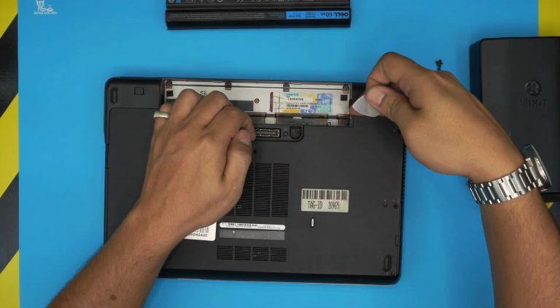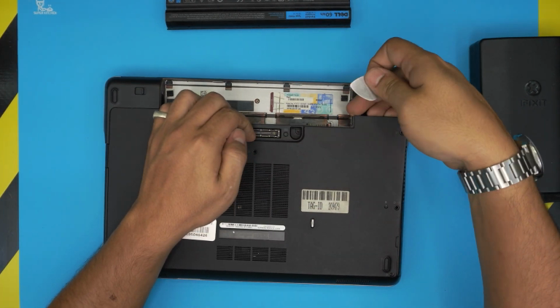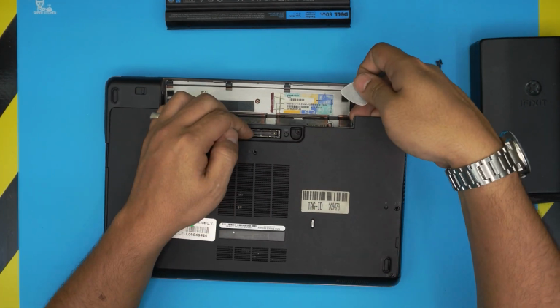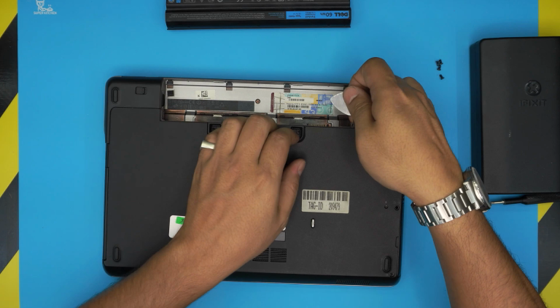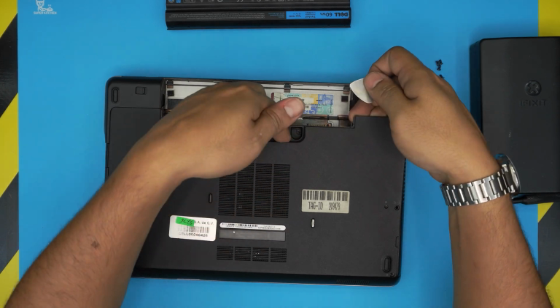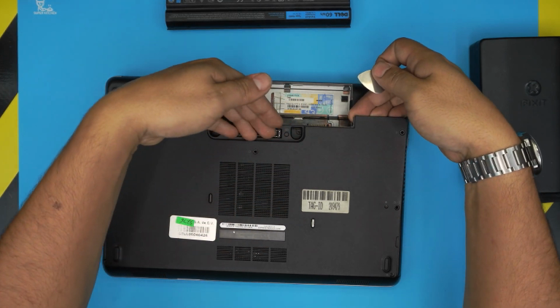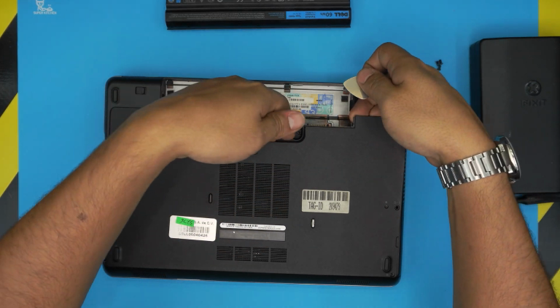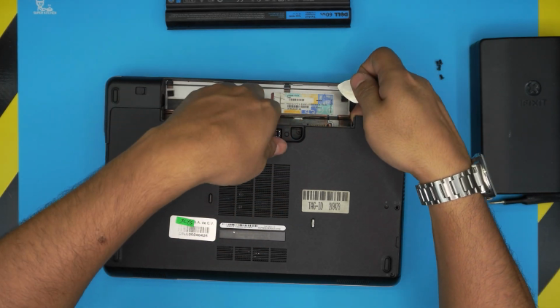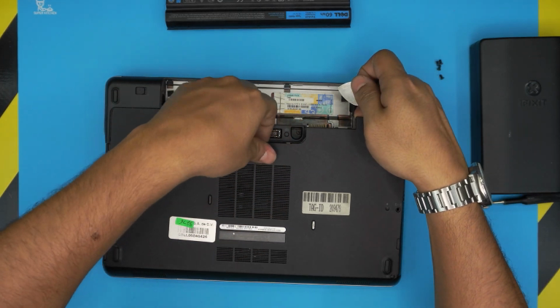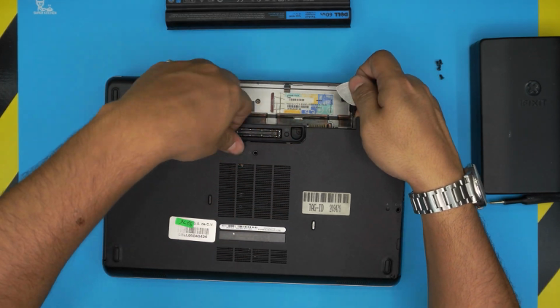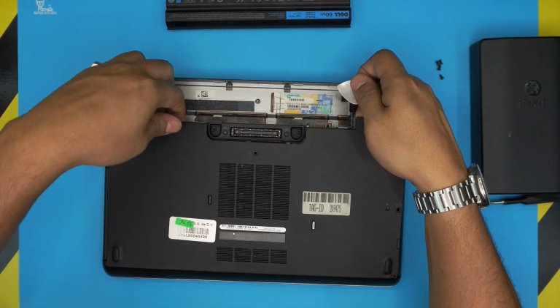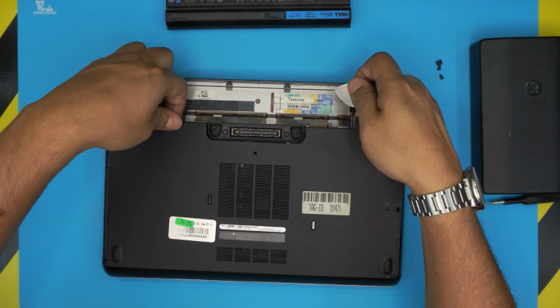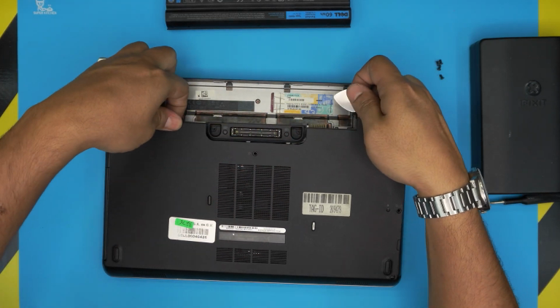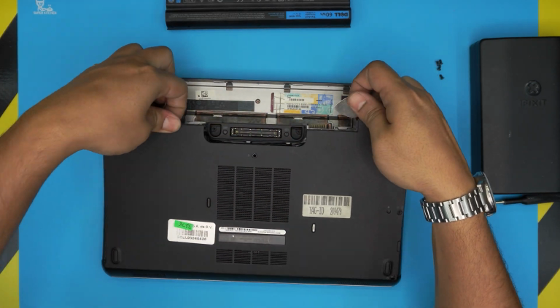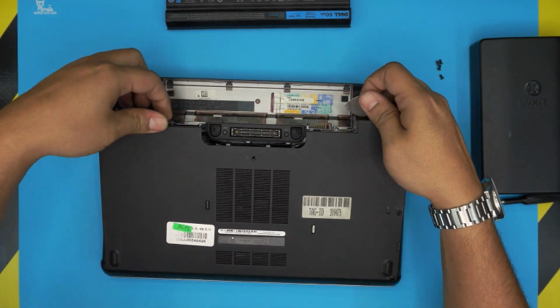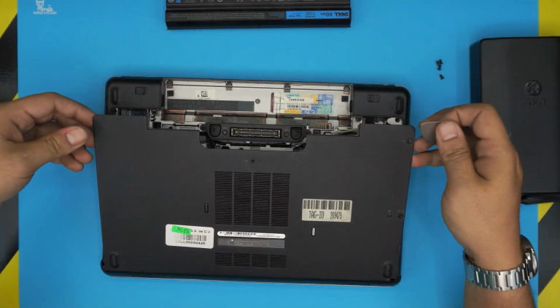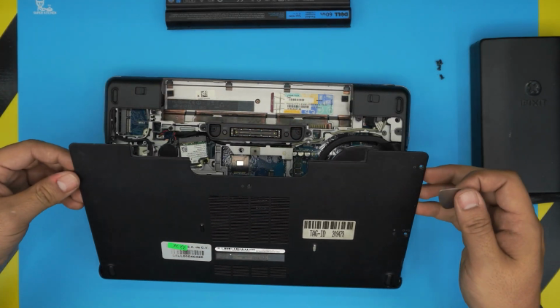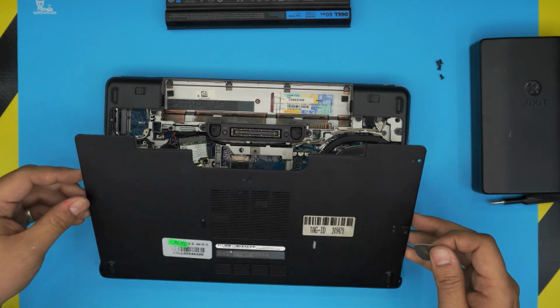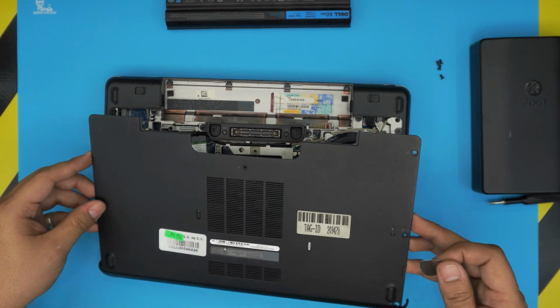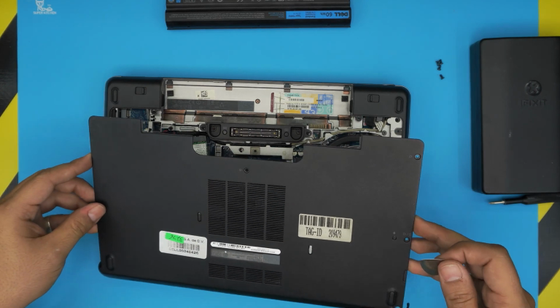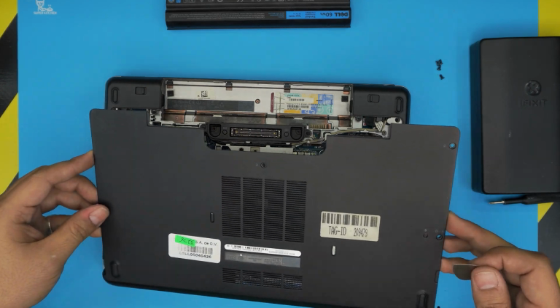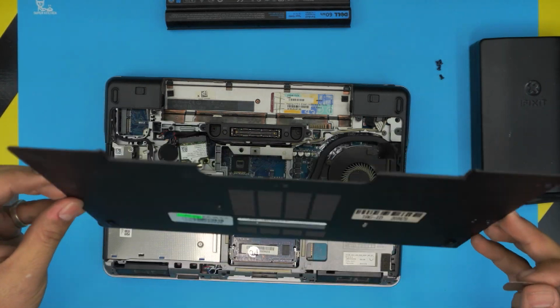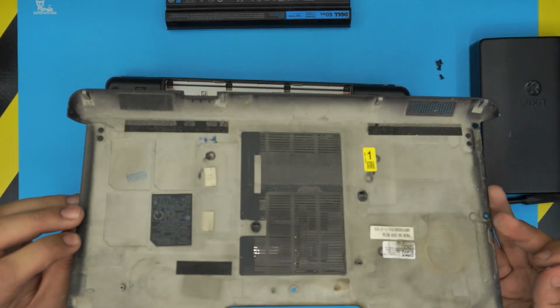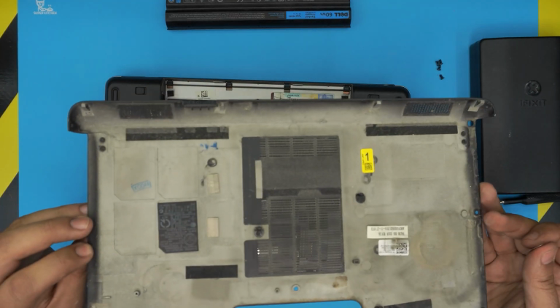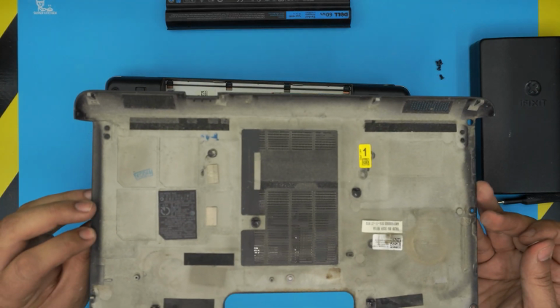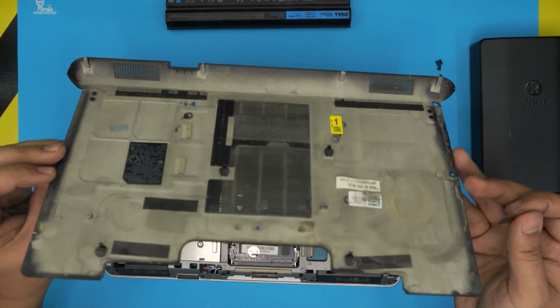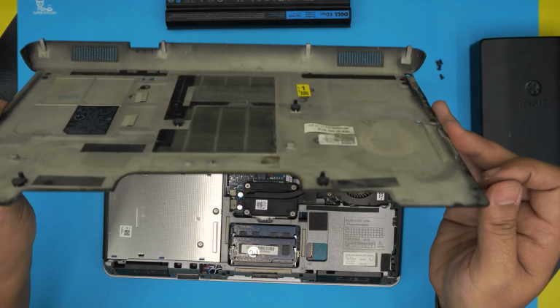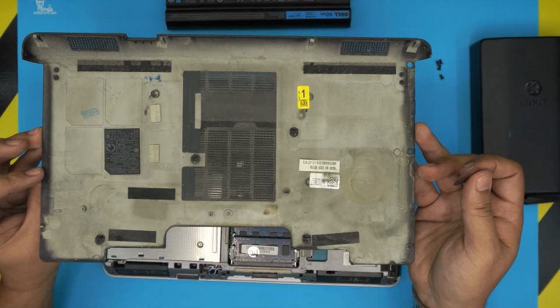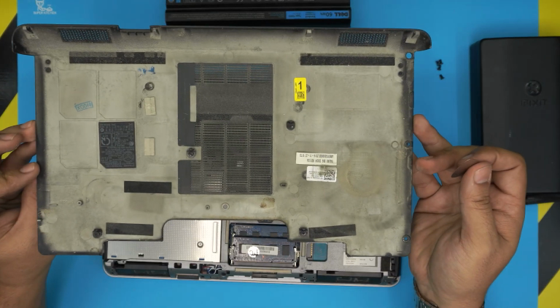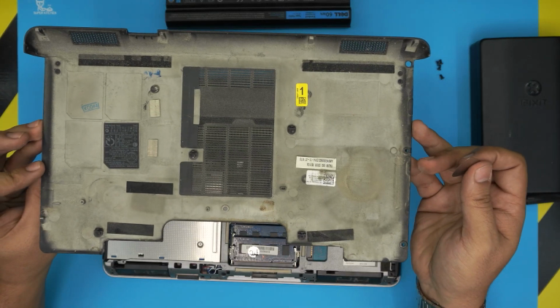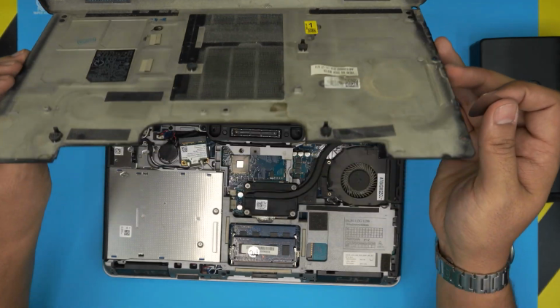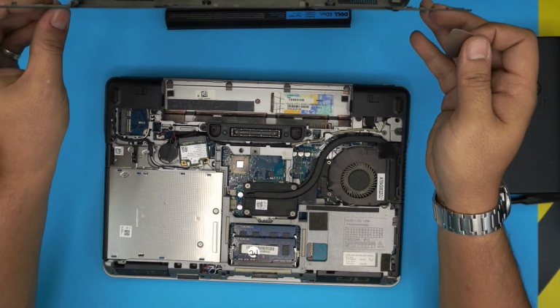Now grab the guitar pick and stick it right between the bottom and the back of the laptop, then work around and bring it to this side. Once you have this side up, put your hand under it and slowly lift it up — it should come out pretty easily.